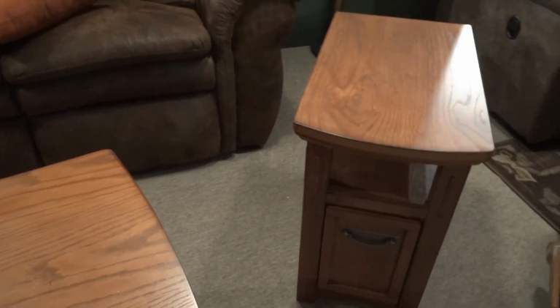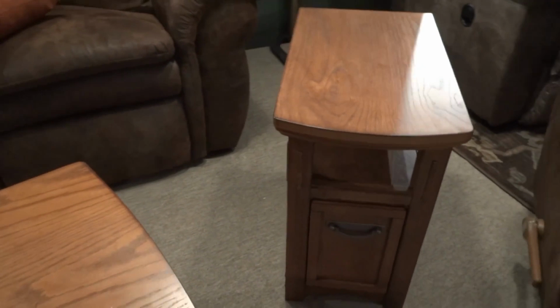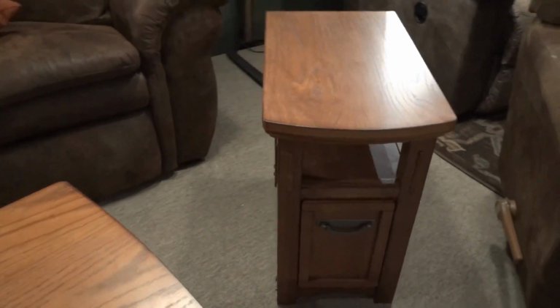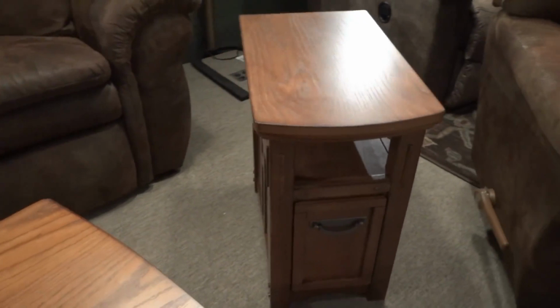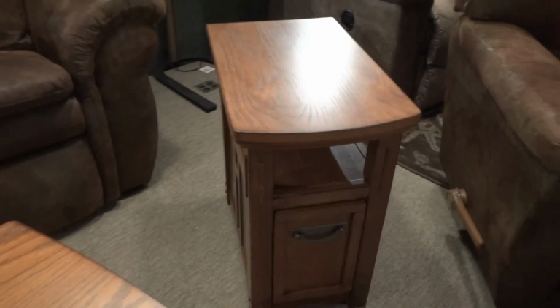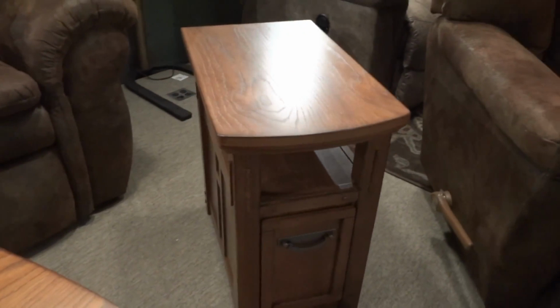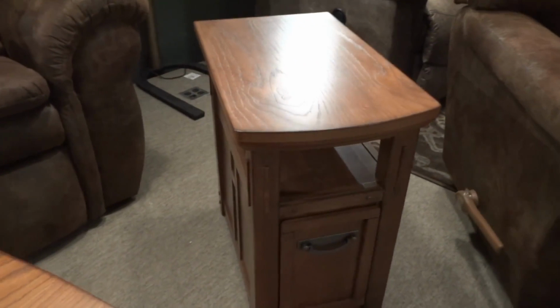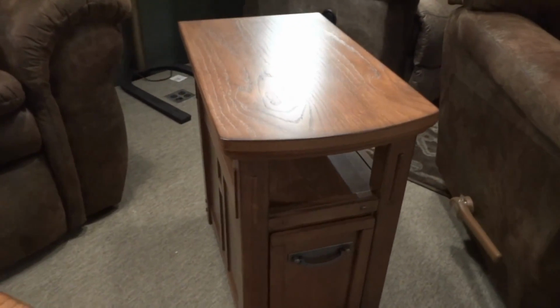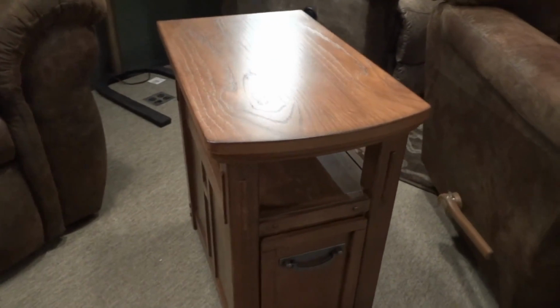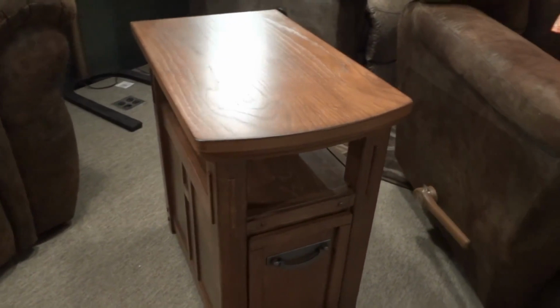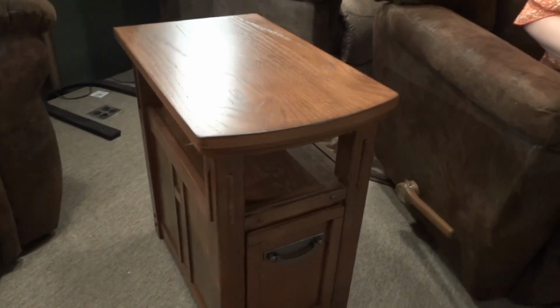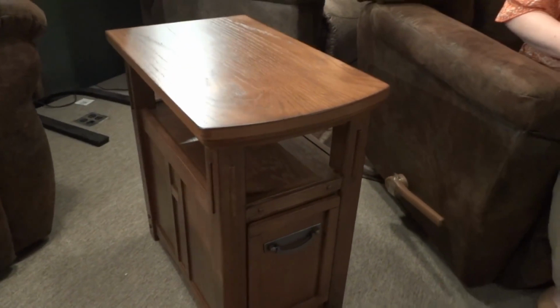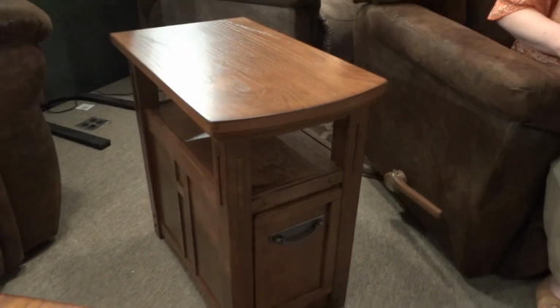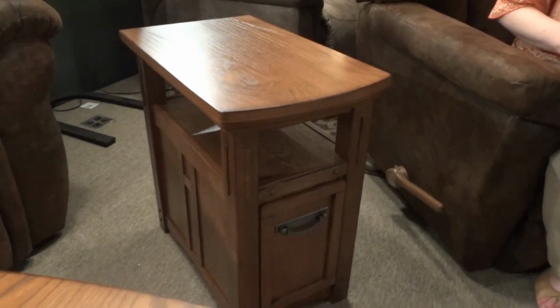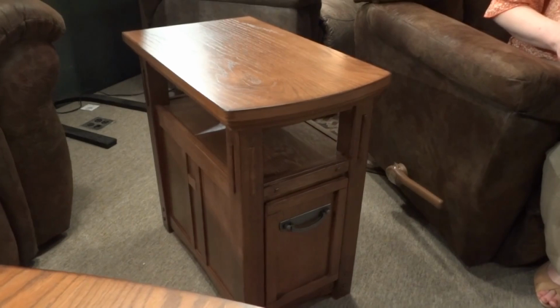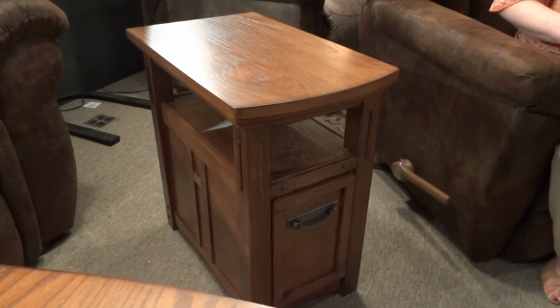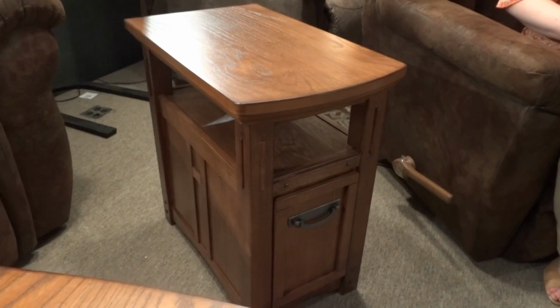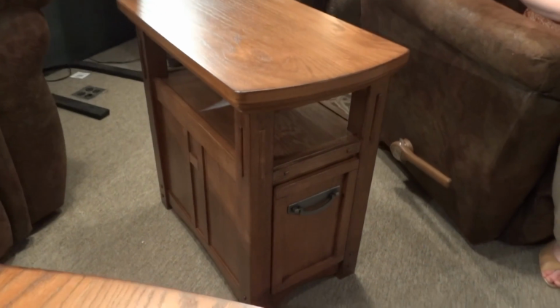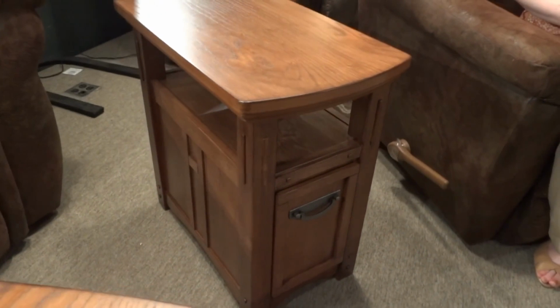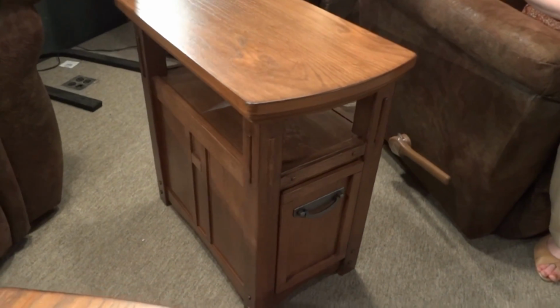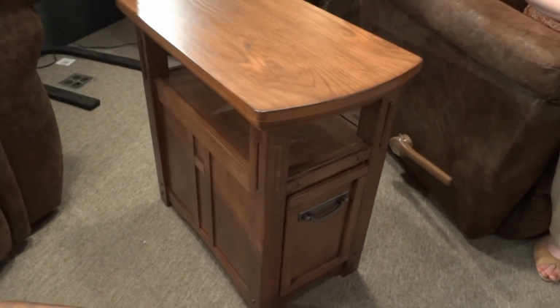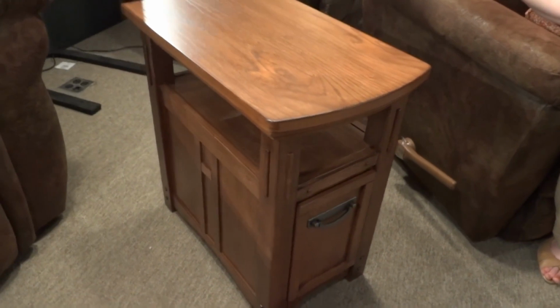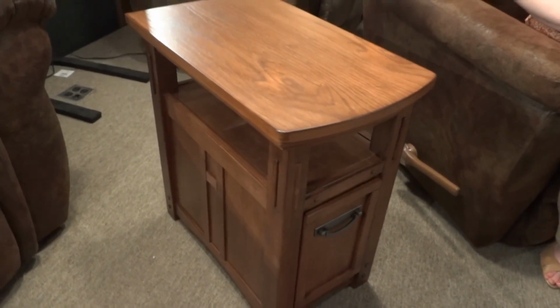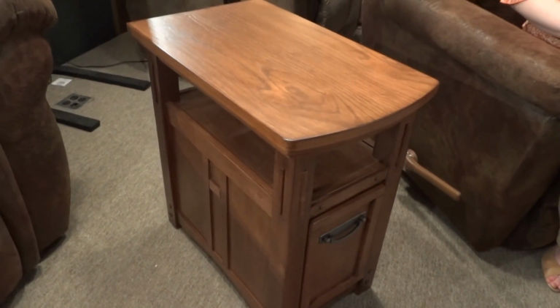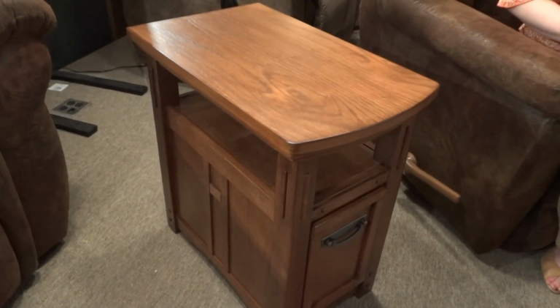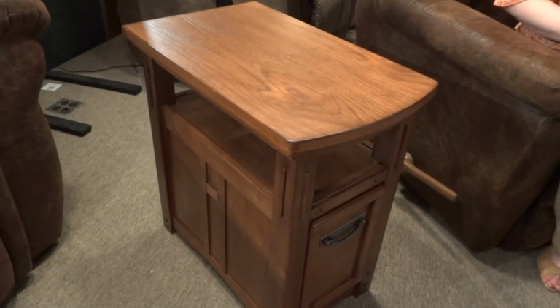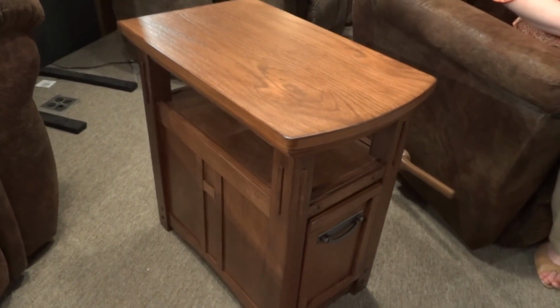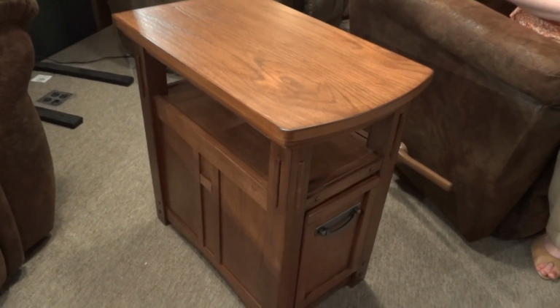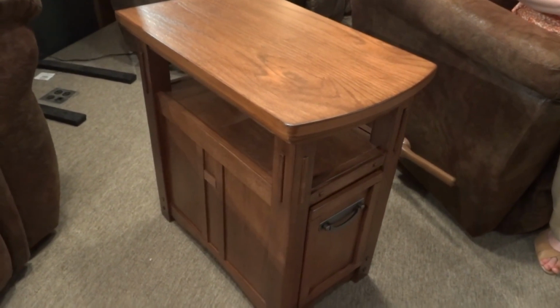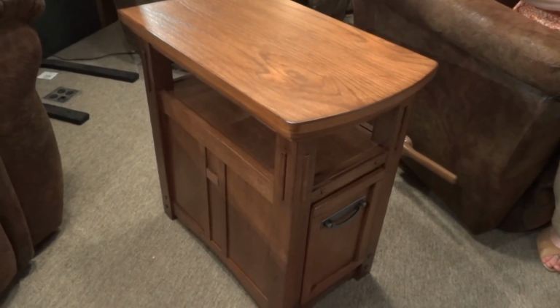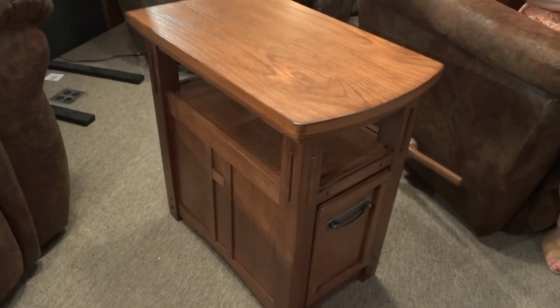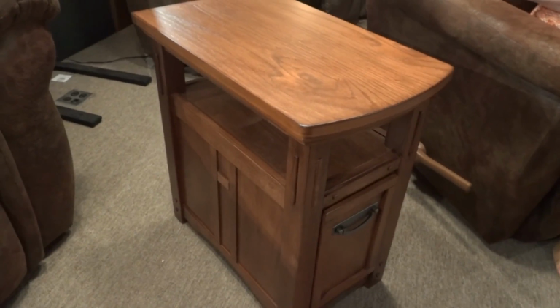The next piece that we're going to check out in this collection is the chair side end table — 14 inches wide, 23.75 inches deep, and 24 inches high.